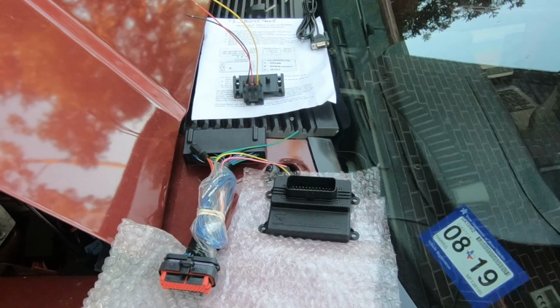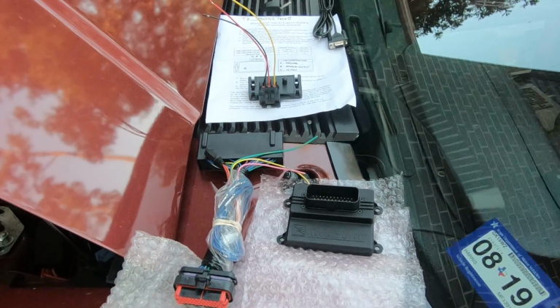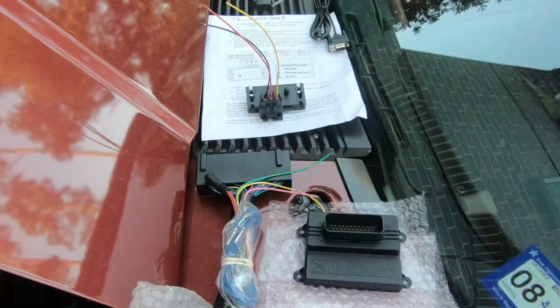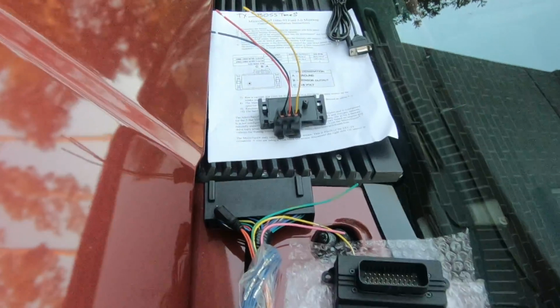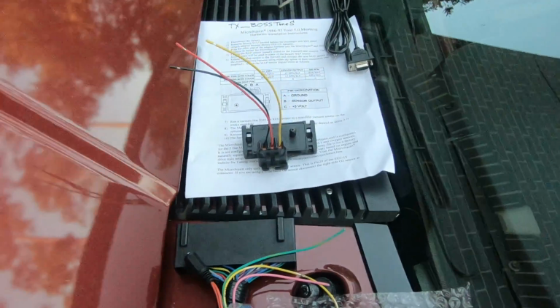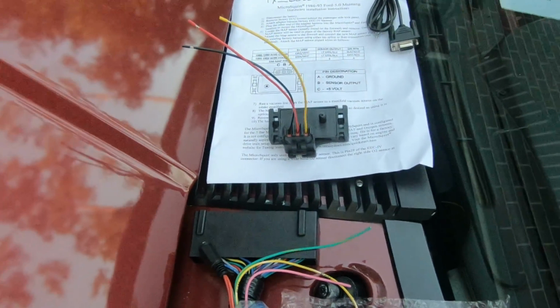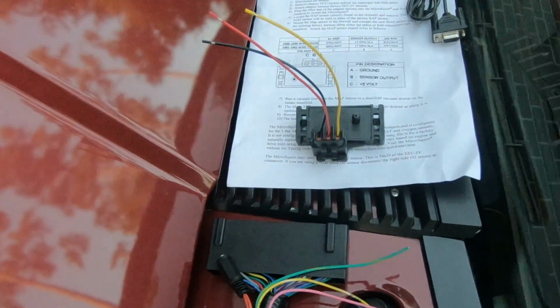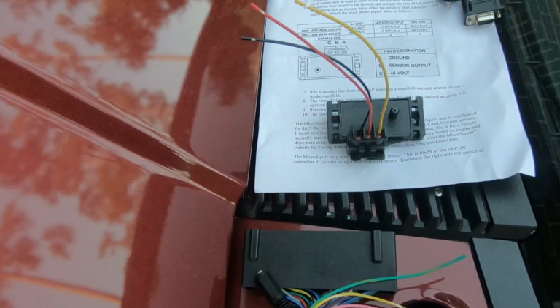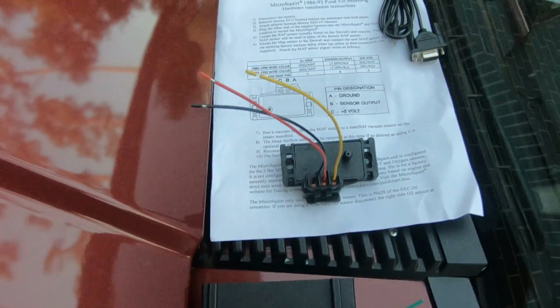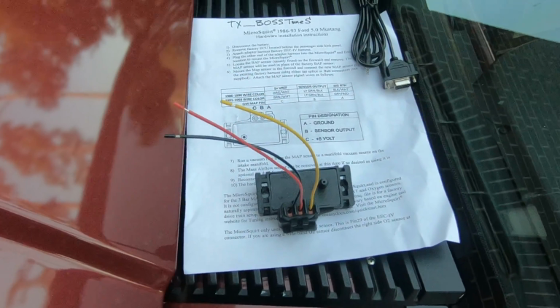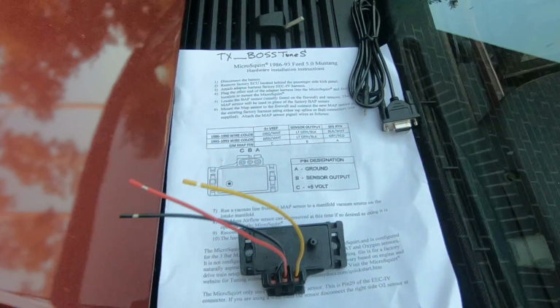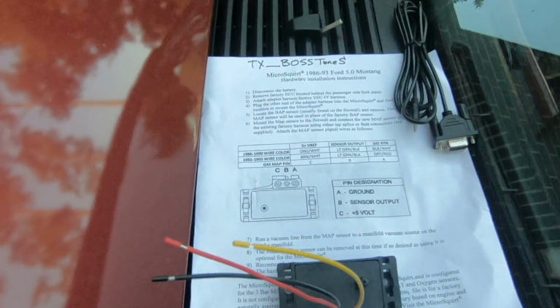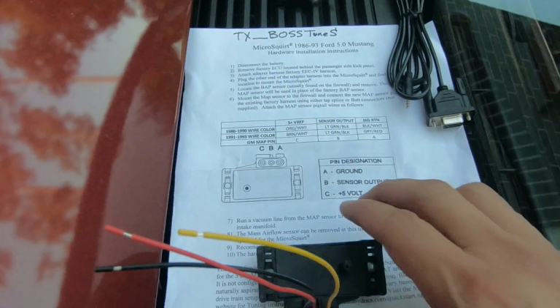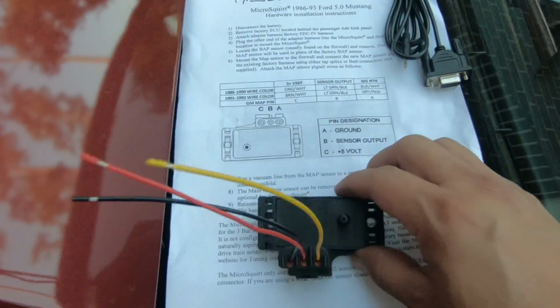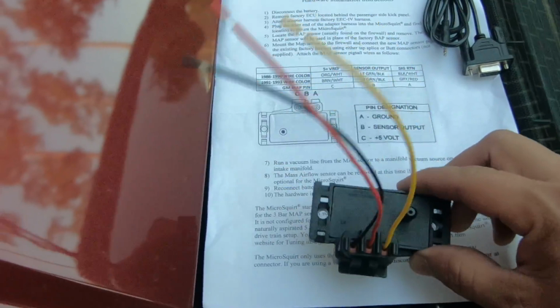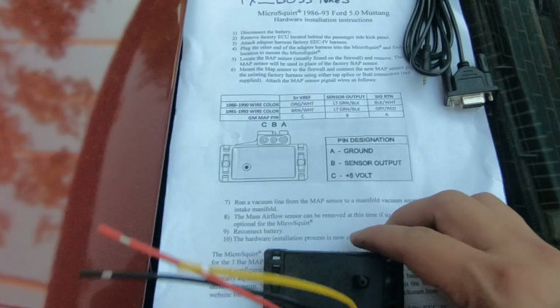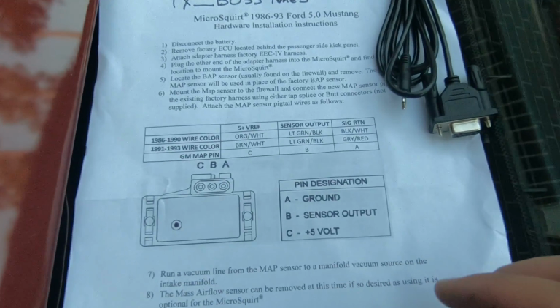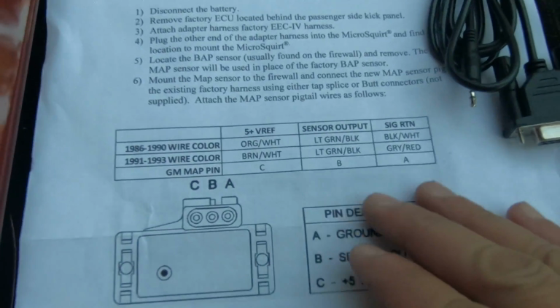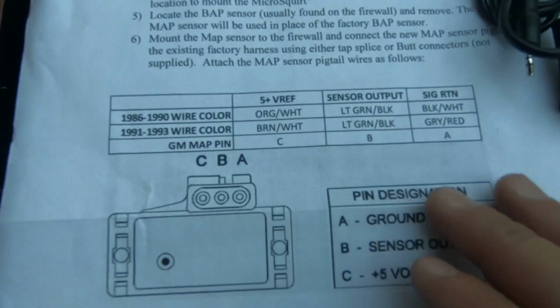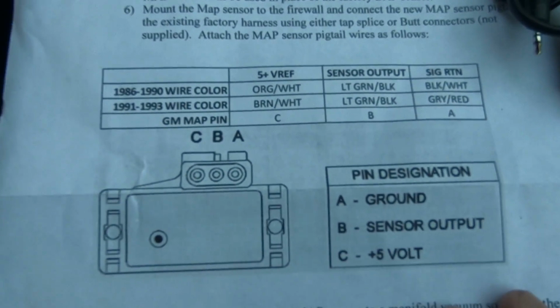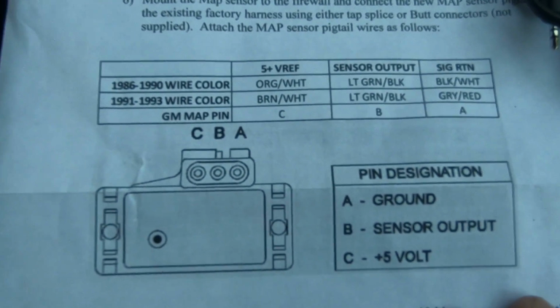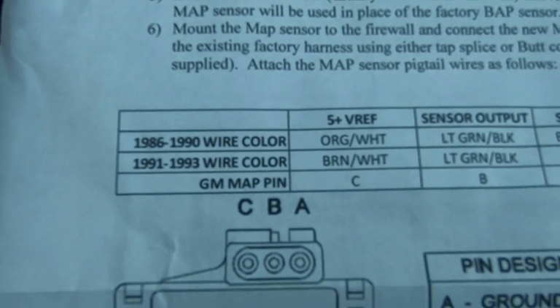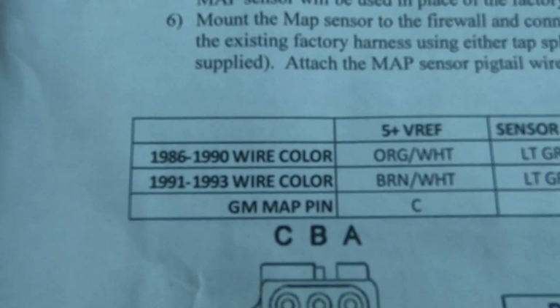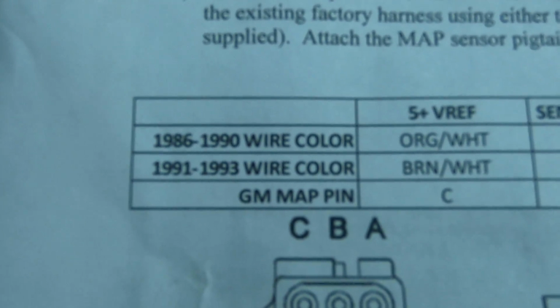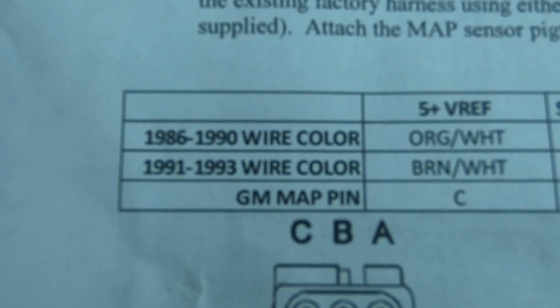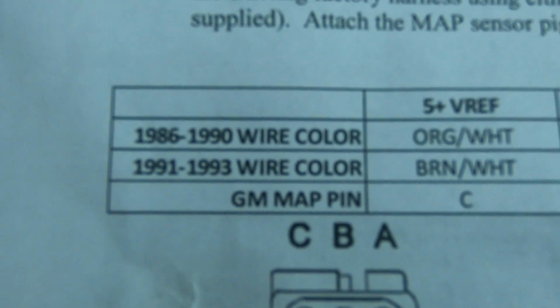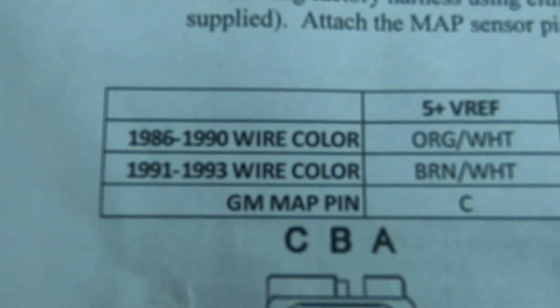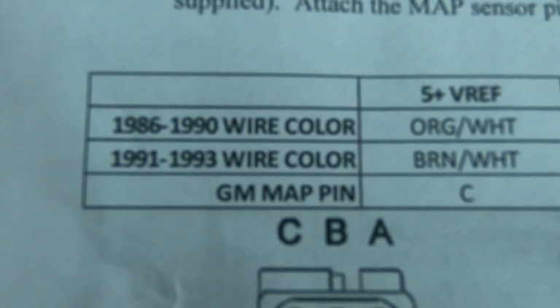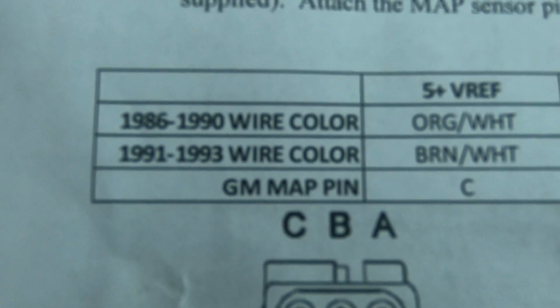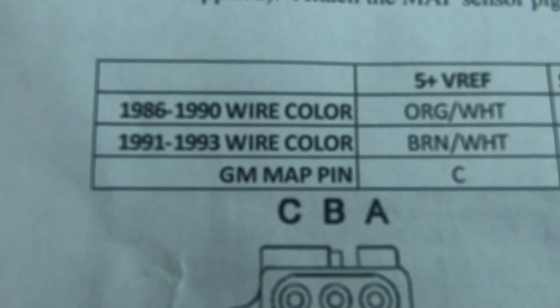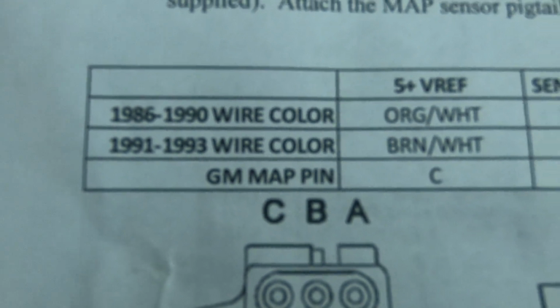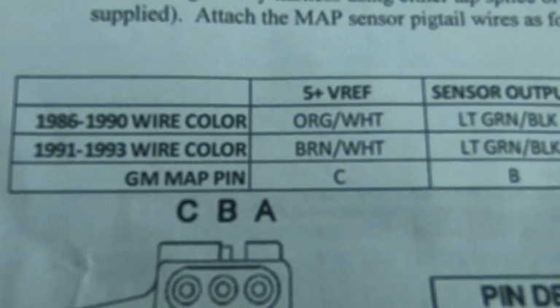I just wanted to show you all the items that are included. You've got your MAP sensor, here are the instructions on how to wire it up based on whether you have an 86 through 90 Mustang or a 91 through 93.